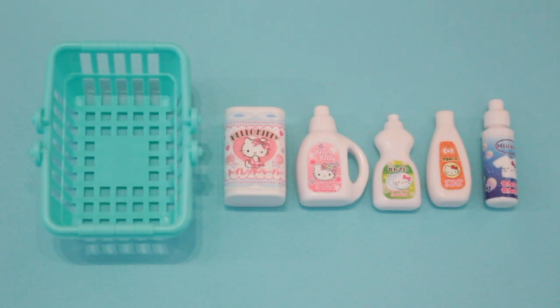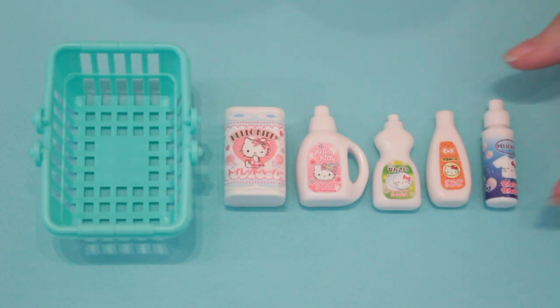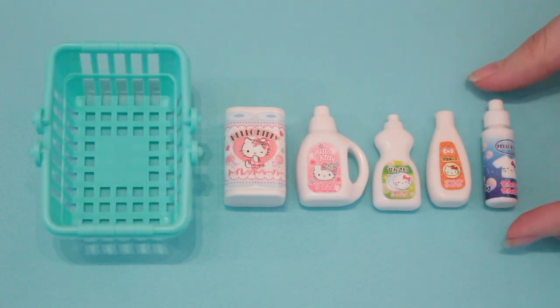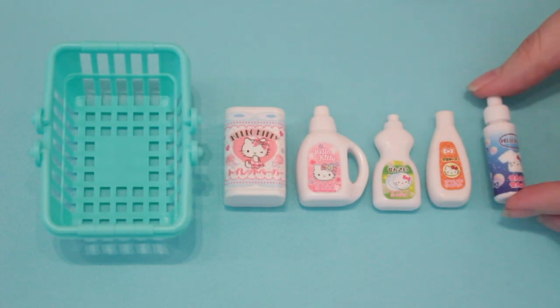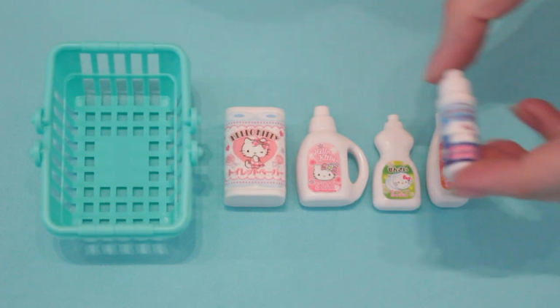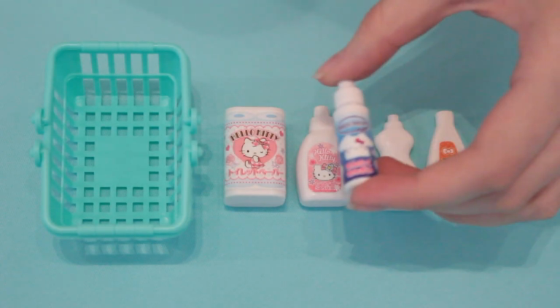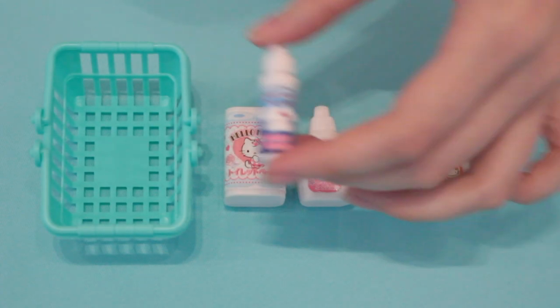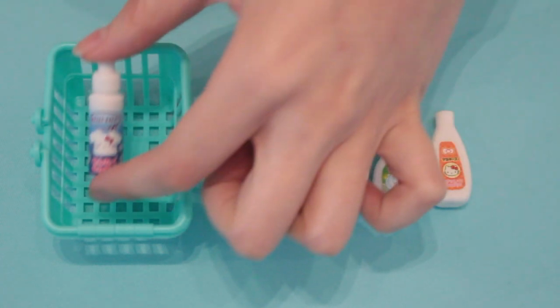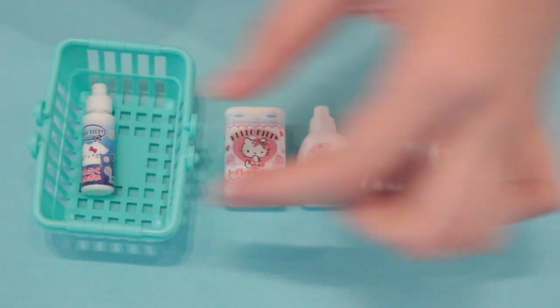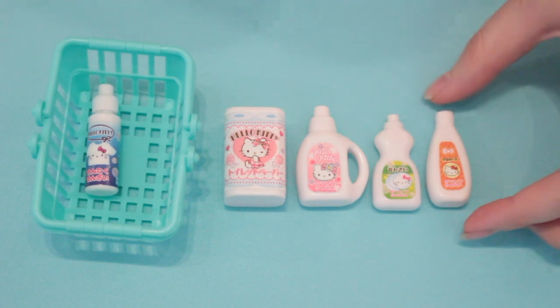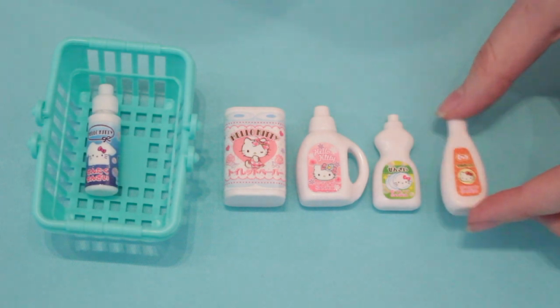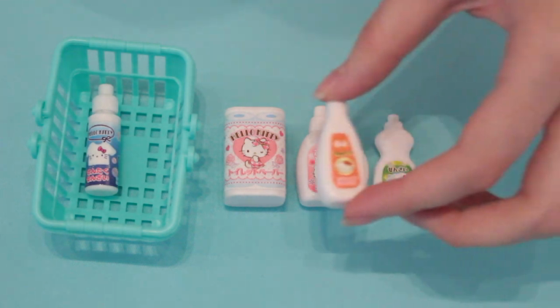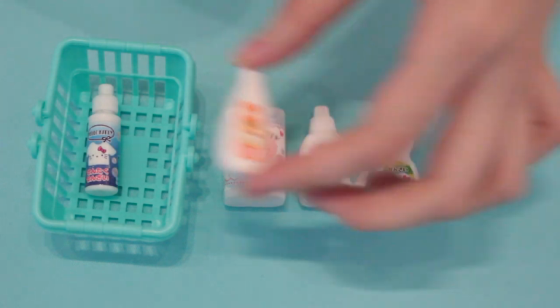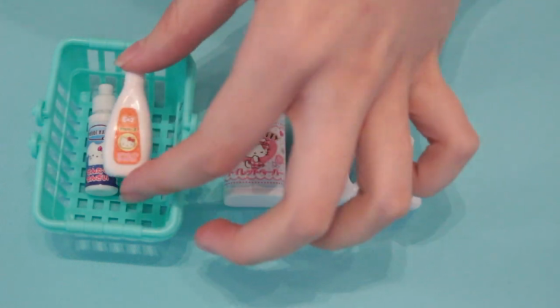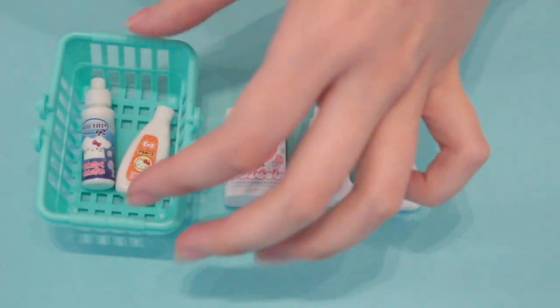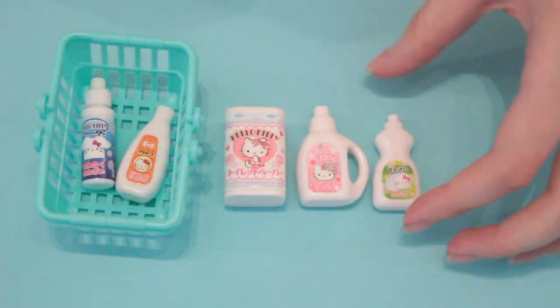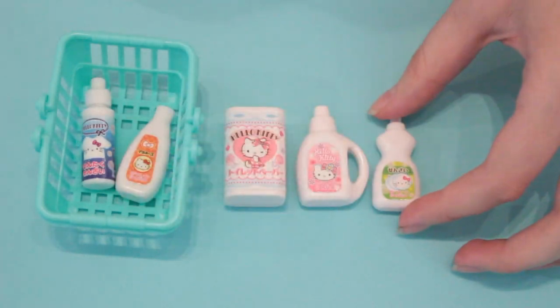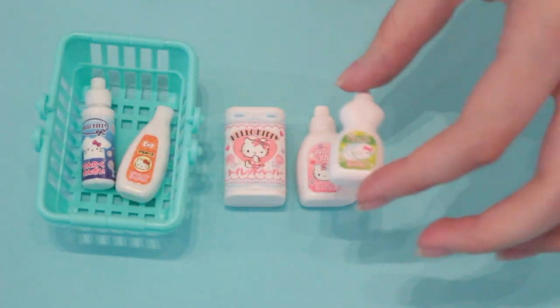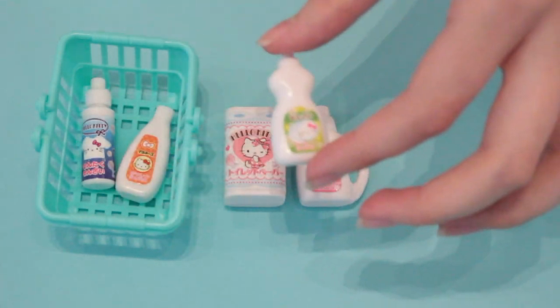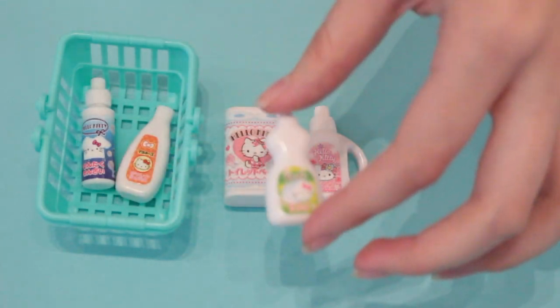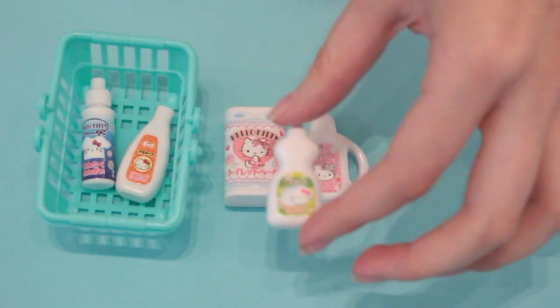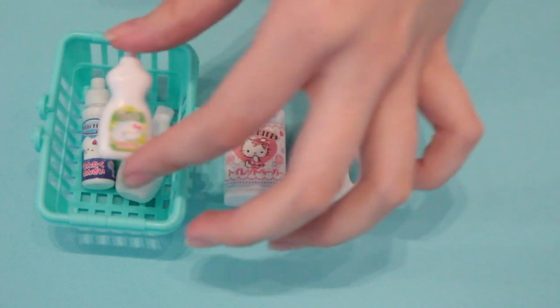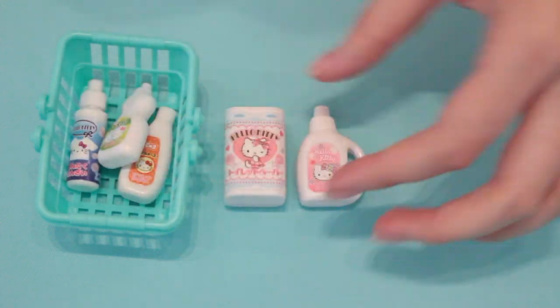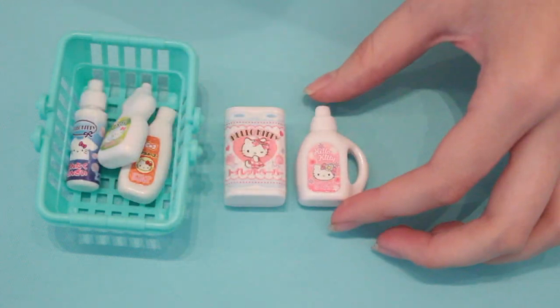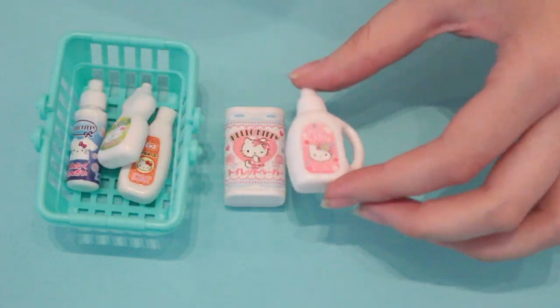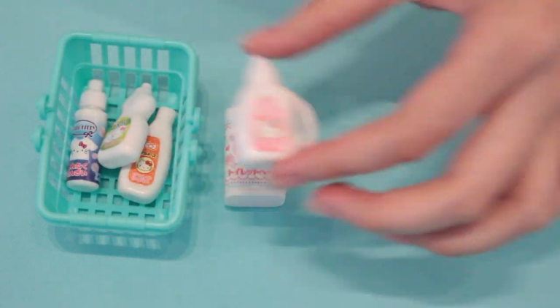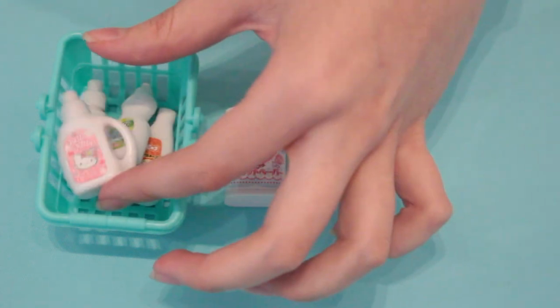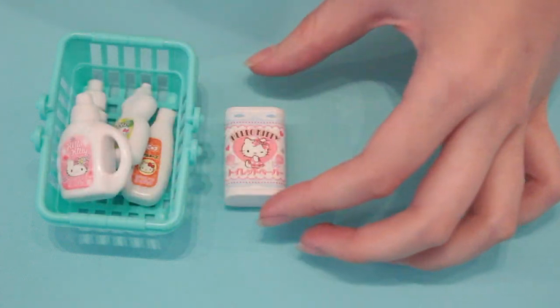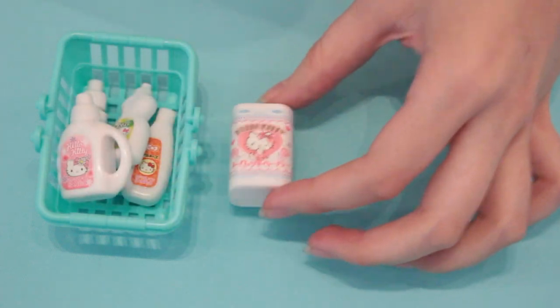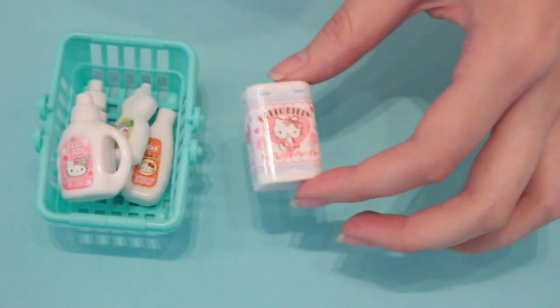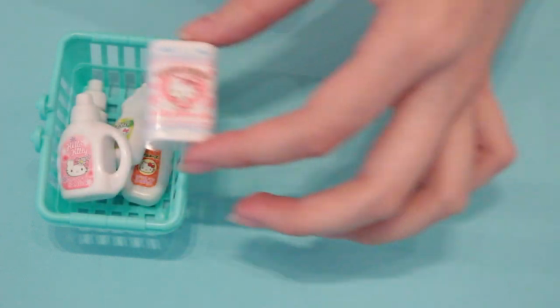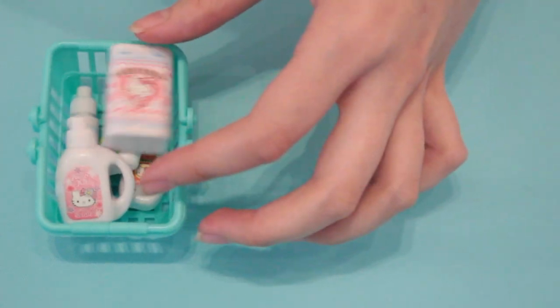There's also Hello Kitty cleaning supplies — there's fabric softener, shampoo, dish soap, laundry detergent, and Hello Kitty paper towels.